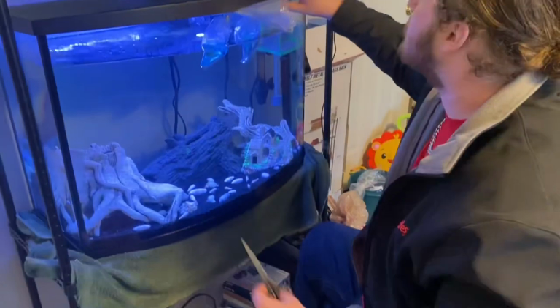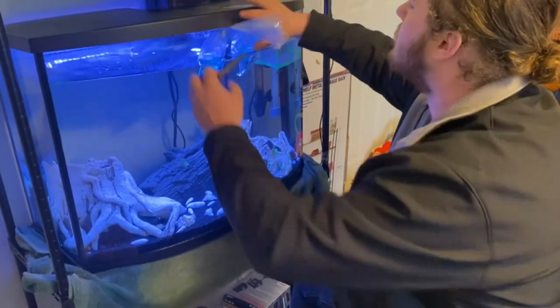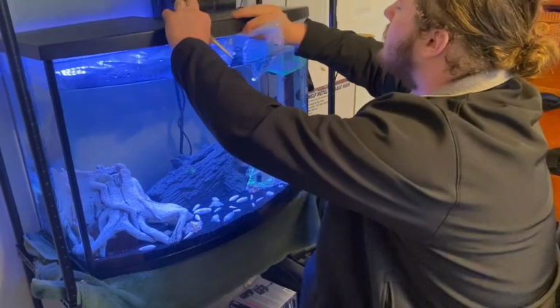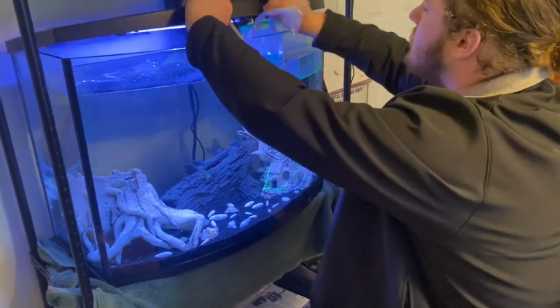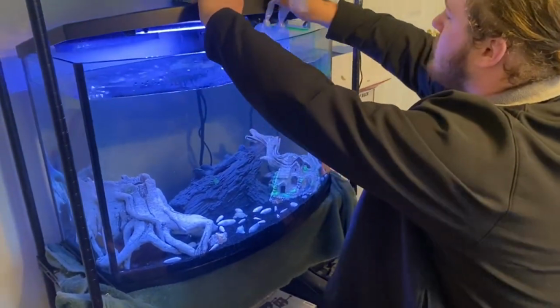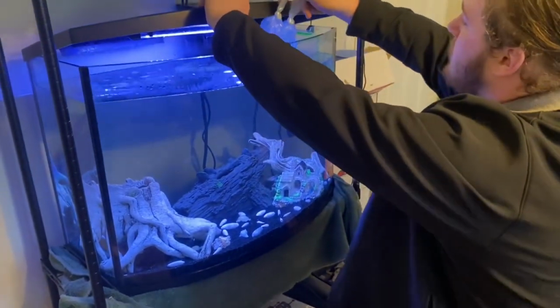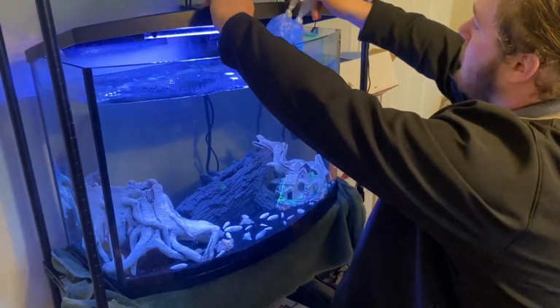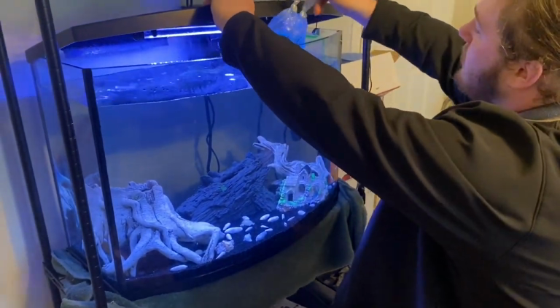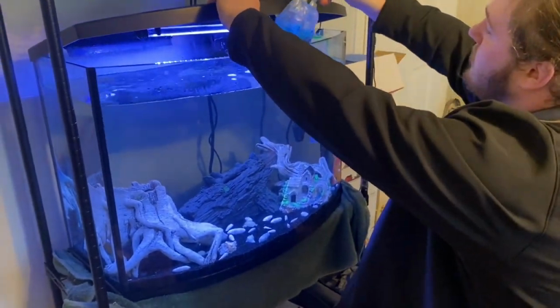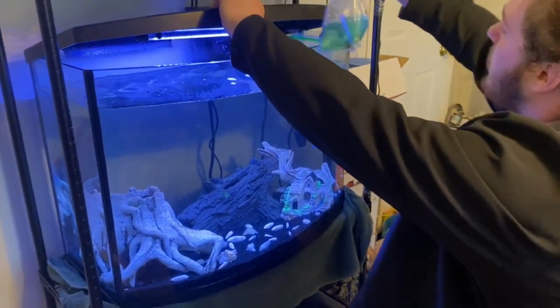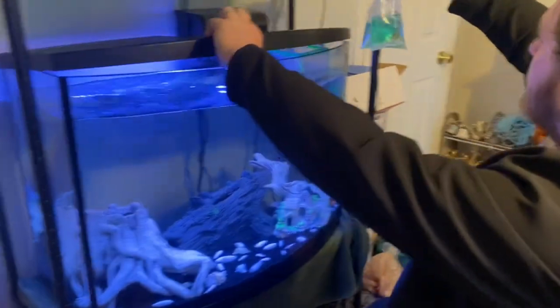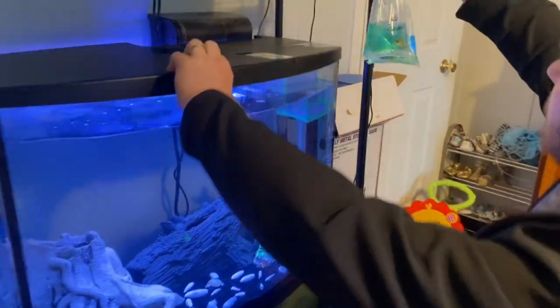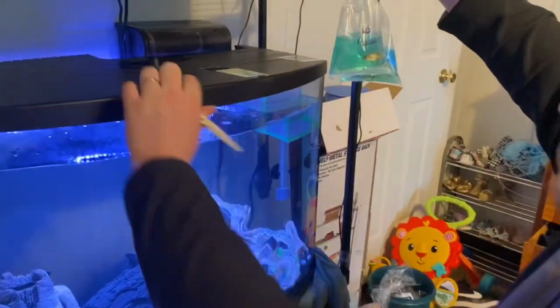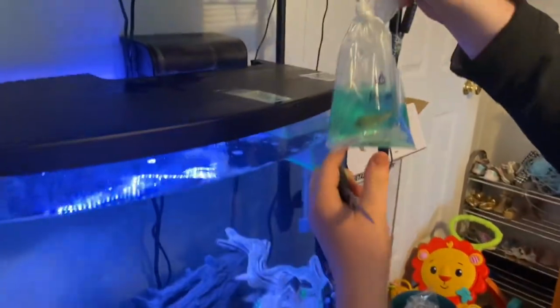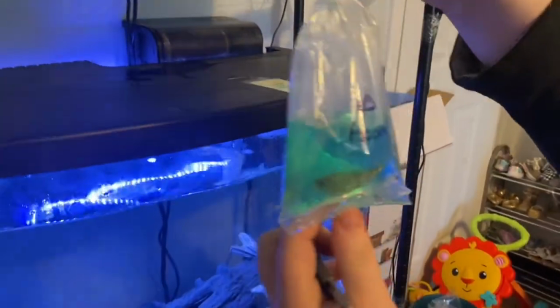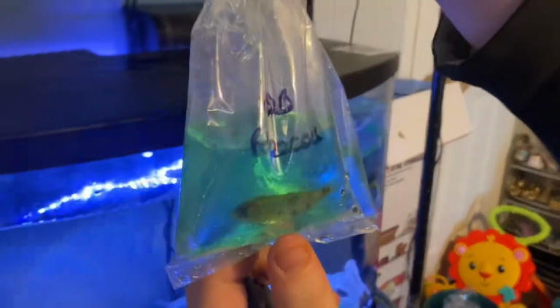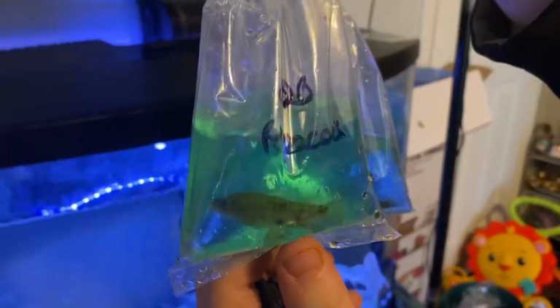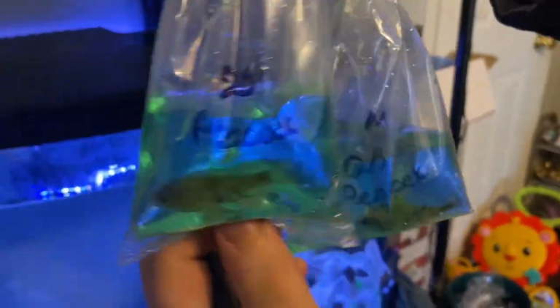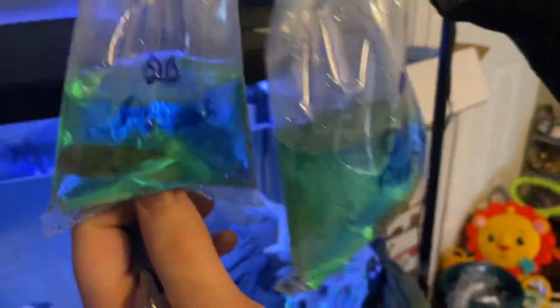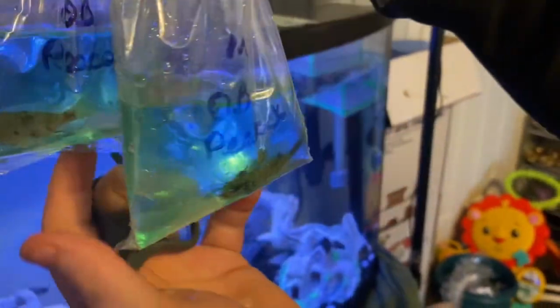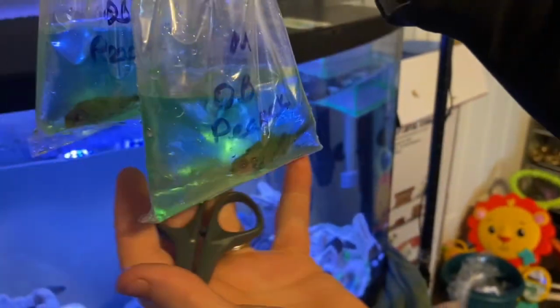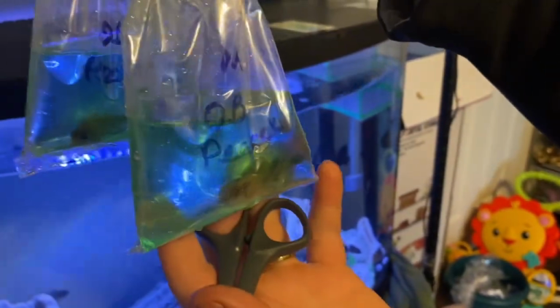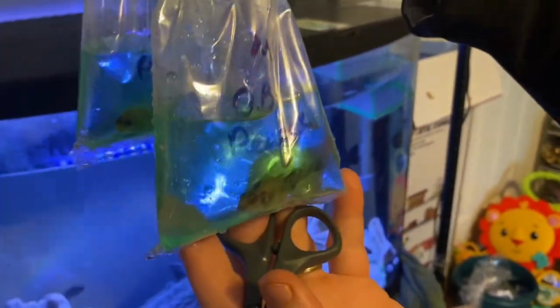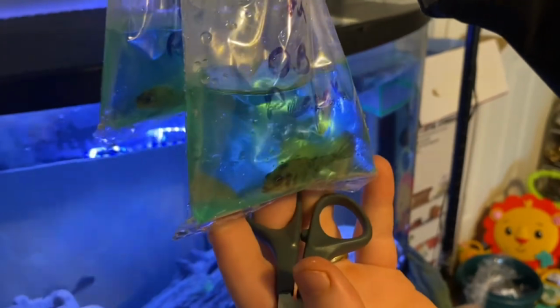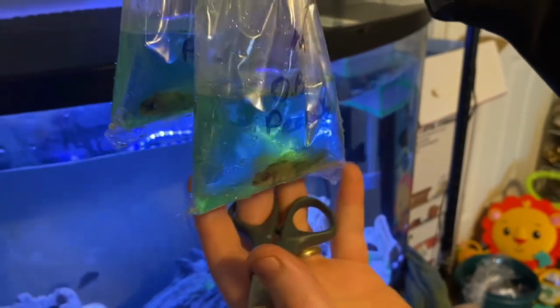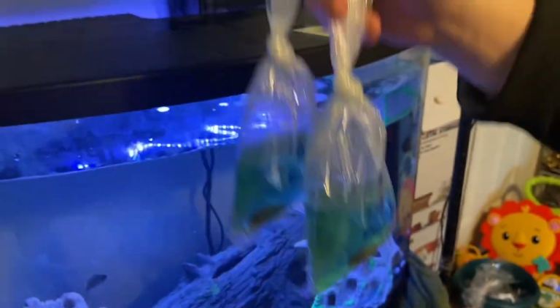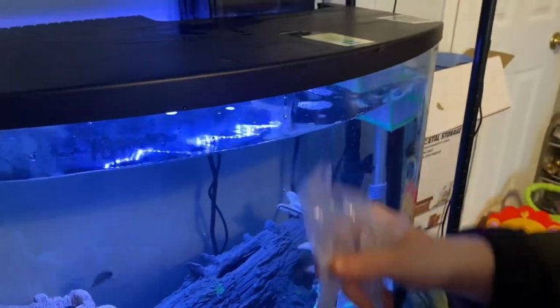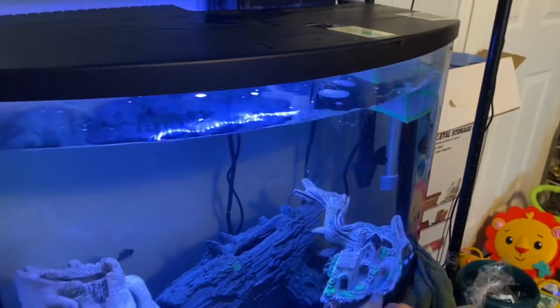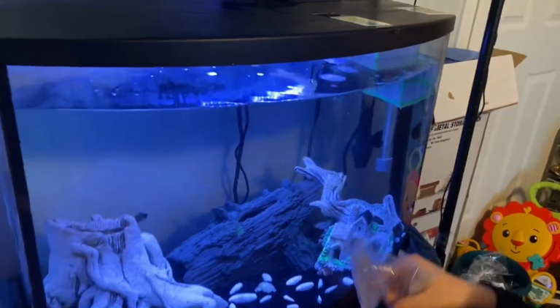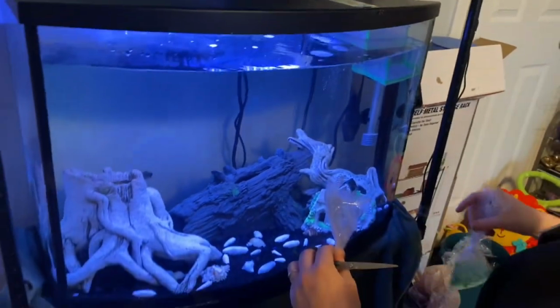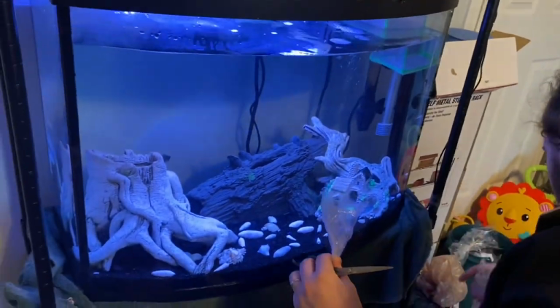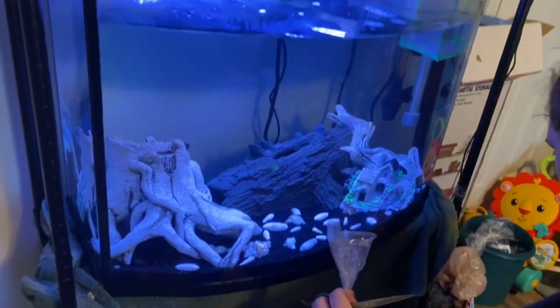These guys are done acclimating — there's the female and here's the male. You can see they're perfectly fine.